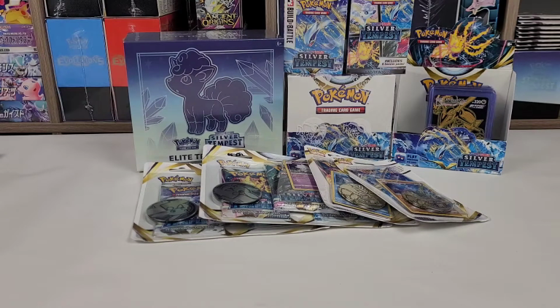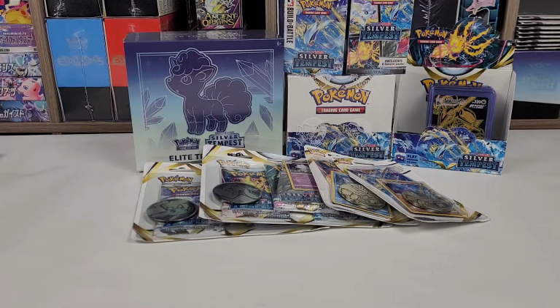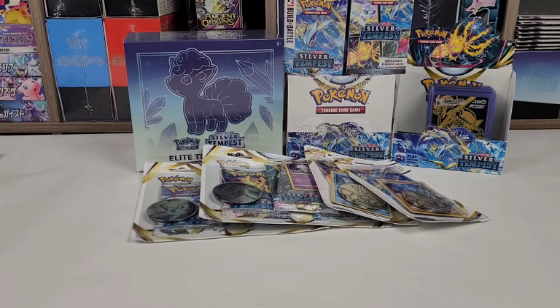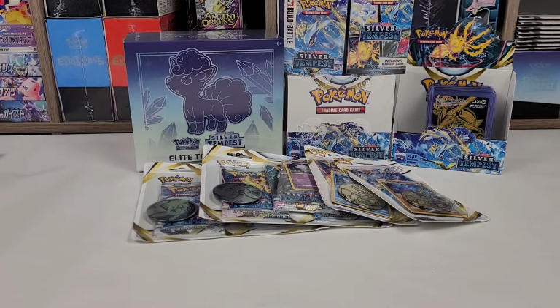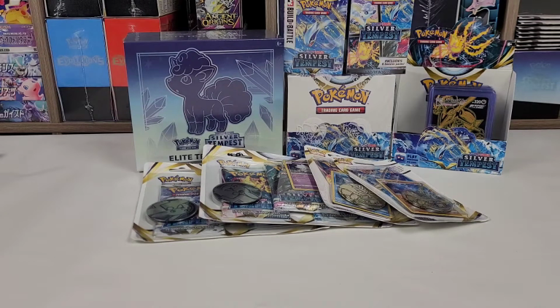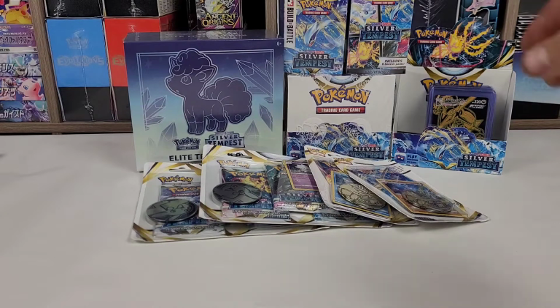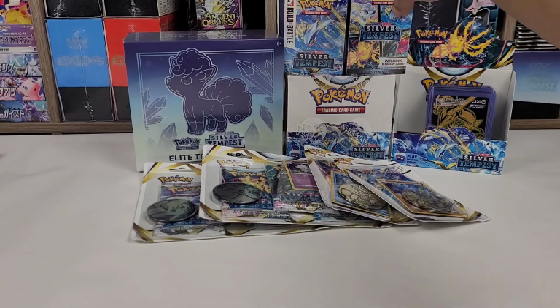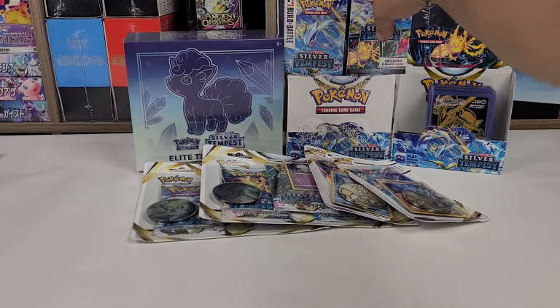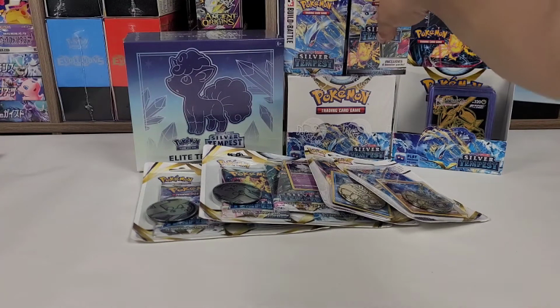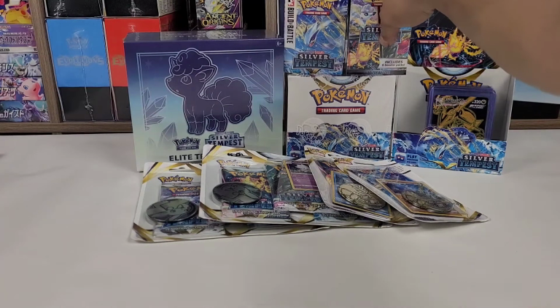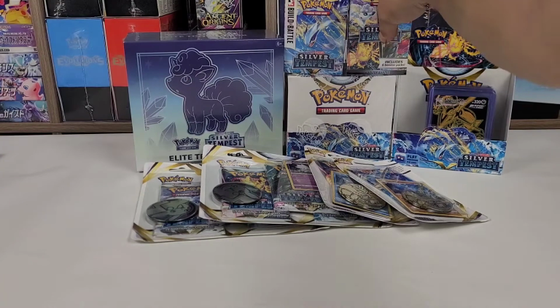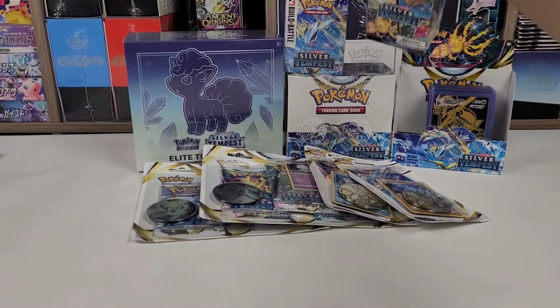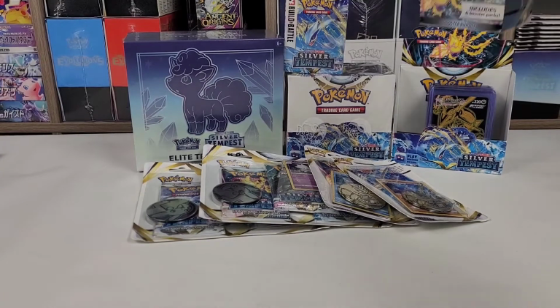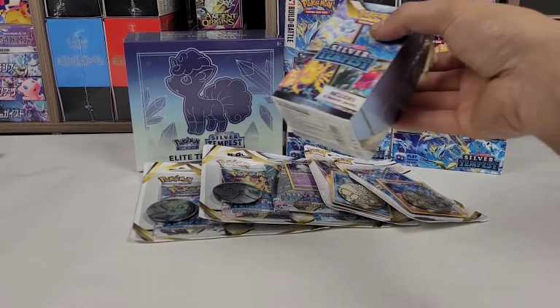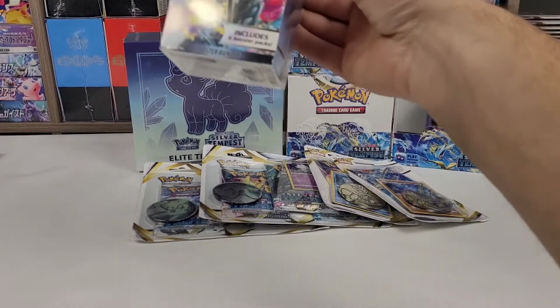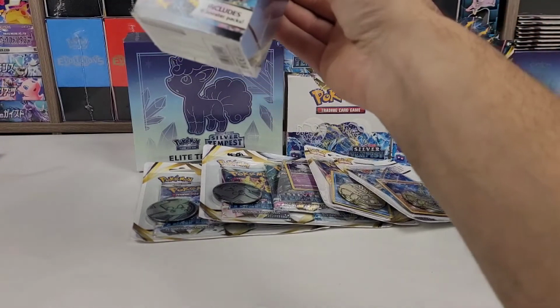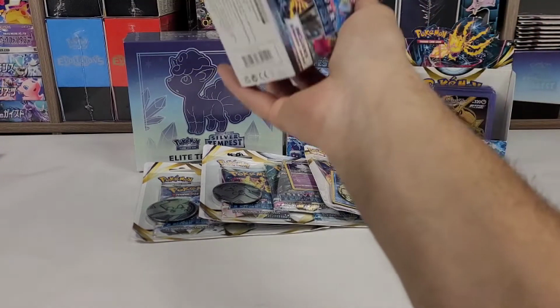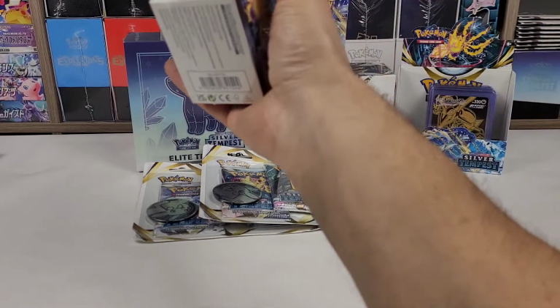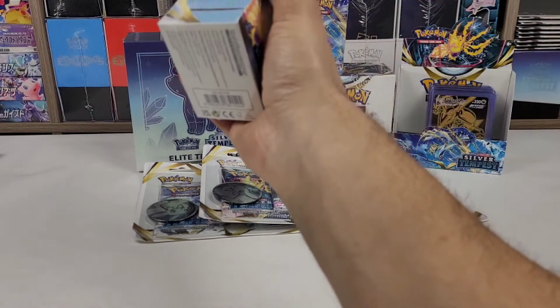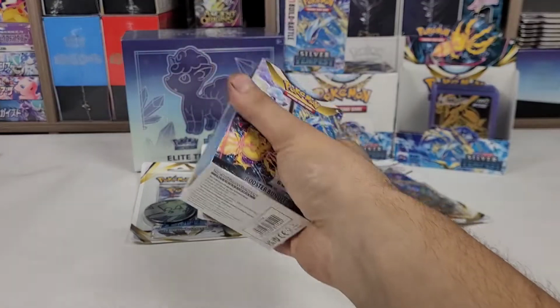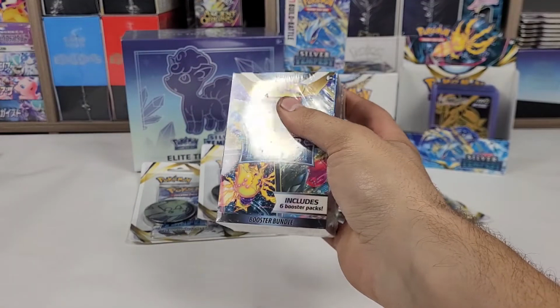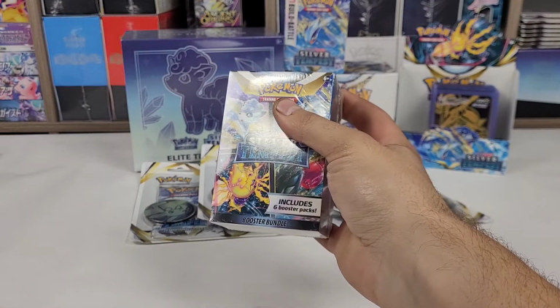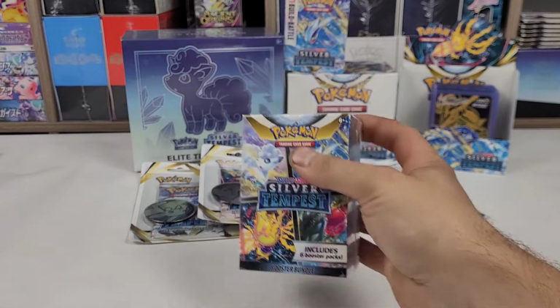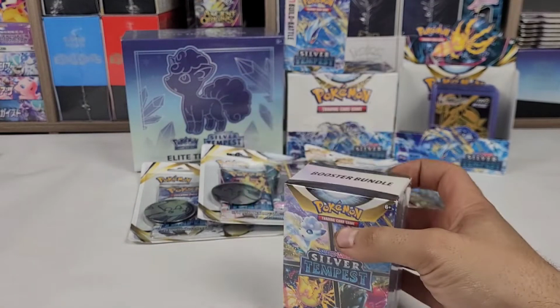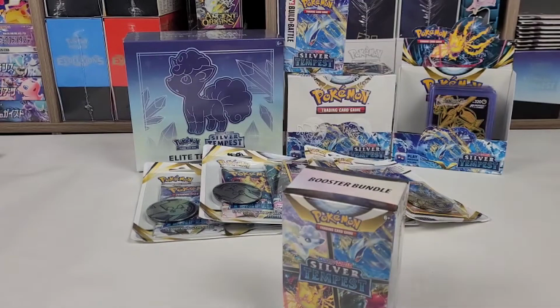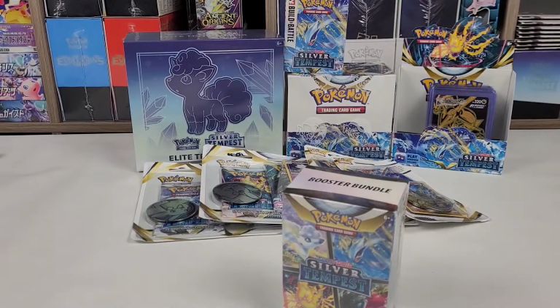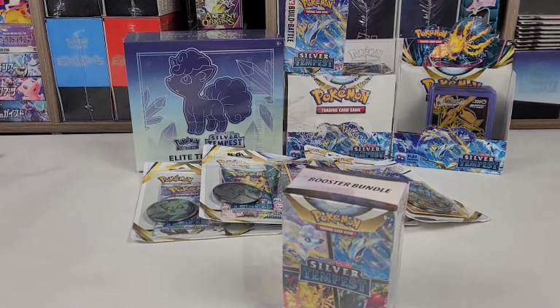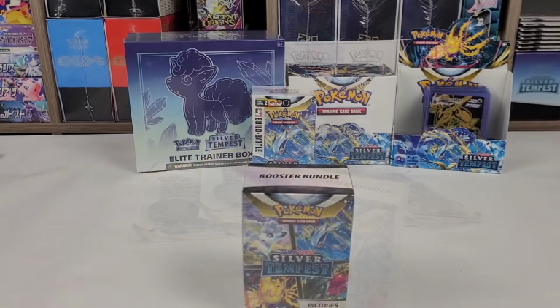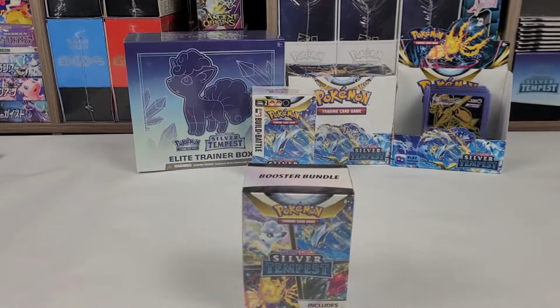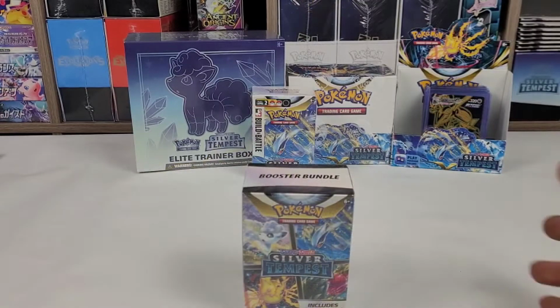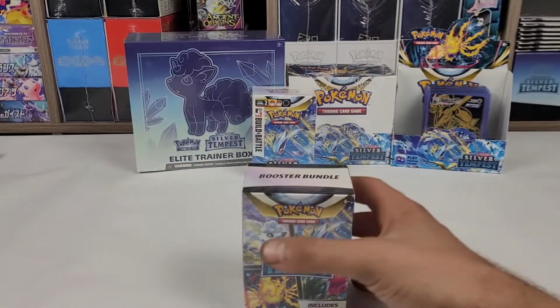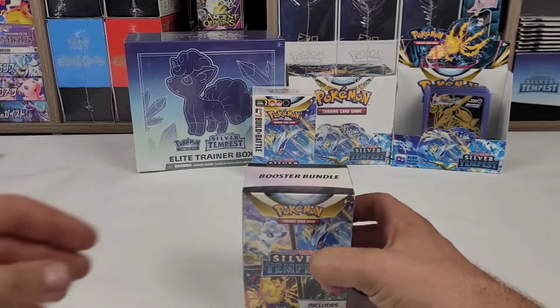In this episode, we are going to be opening the booster bundle, or the mini booster box, which is six packs. All right everybody, let's get into it.